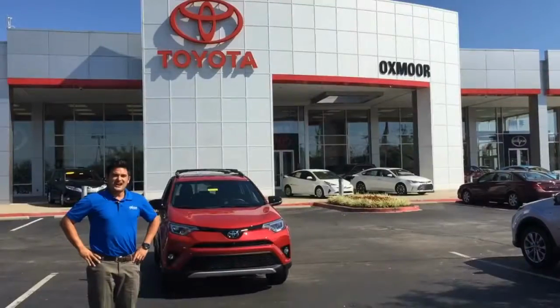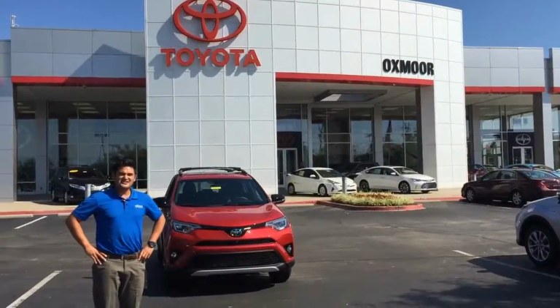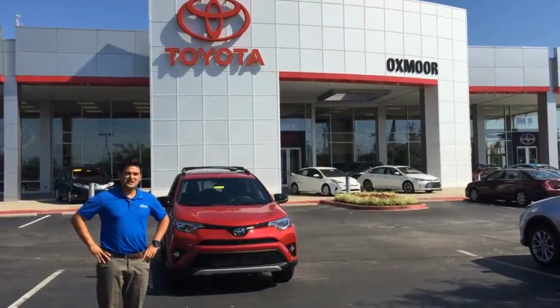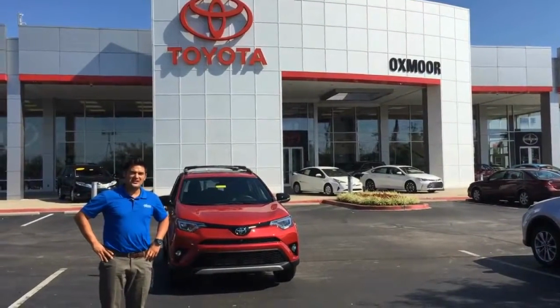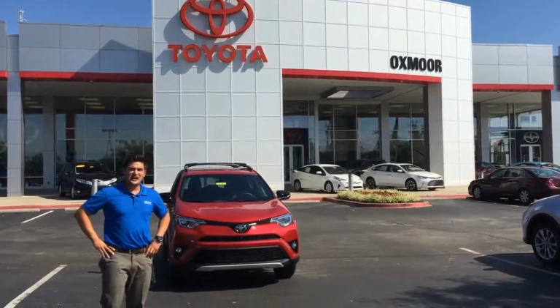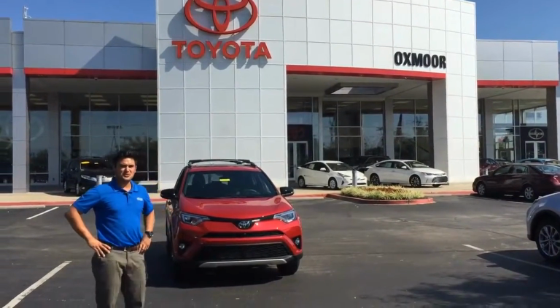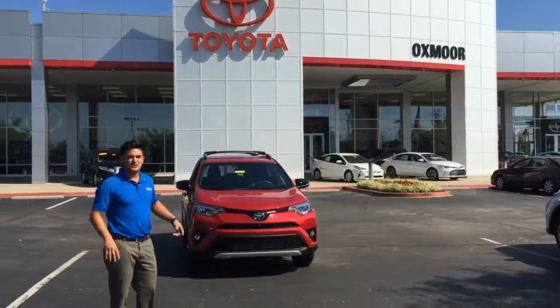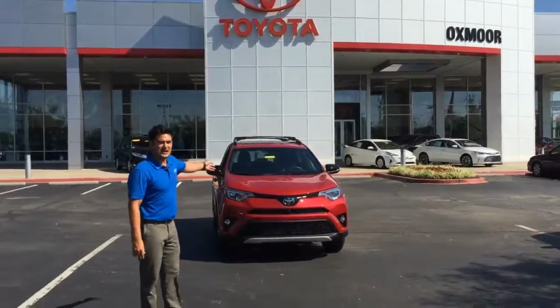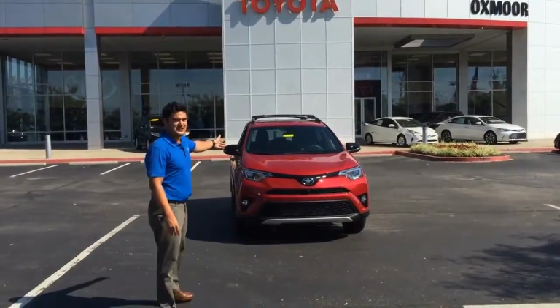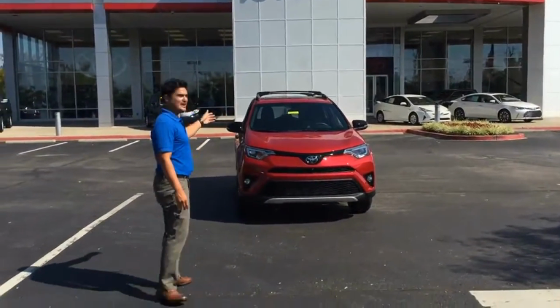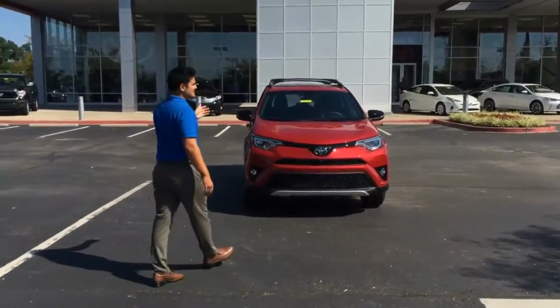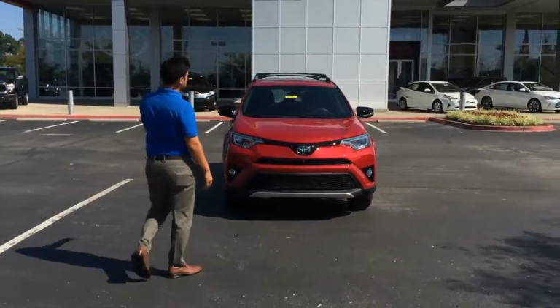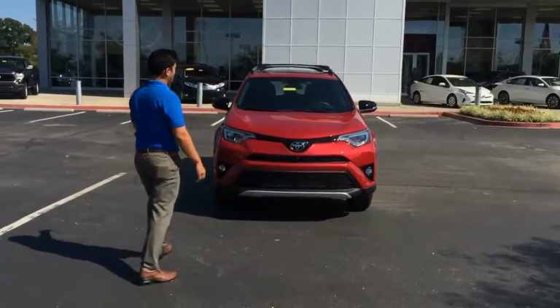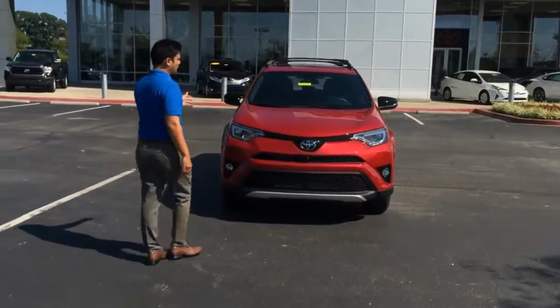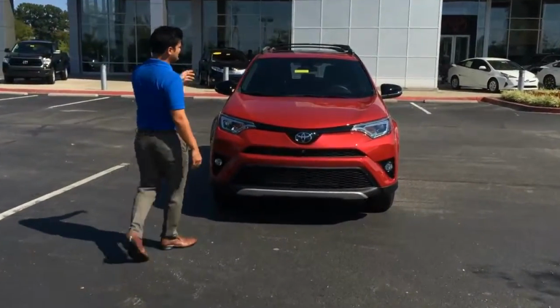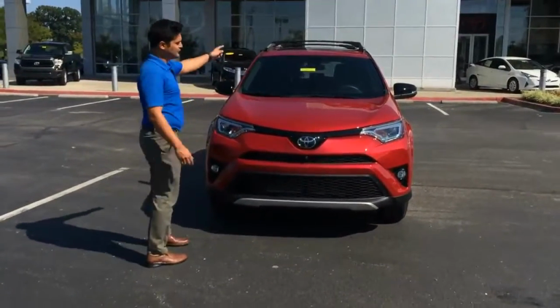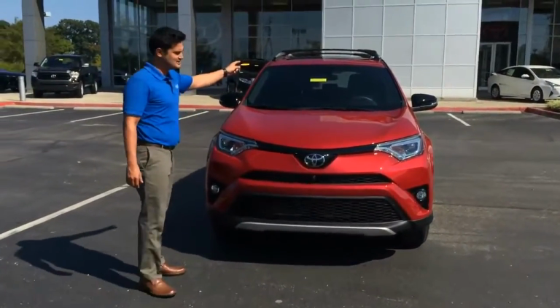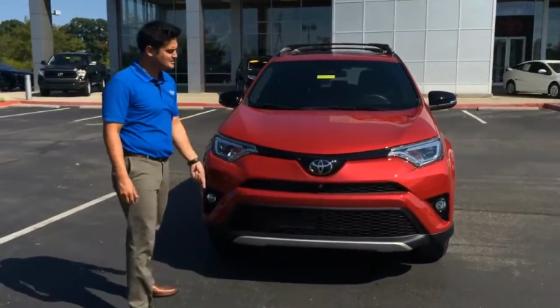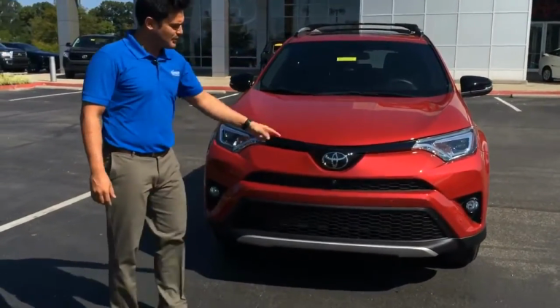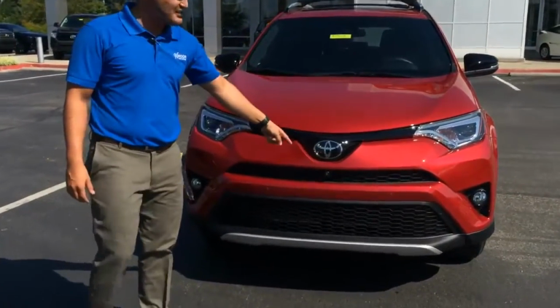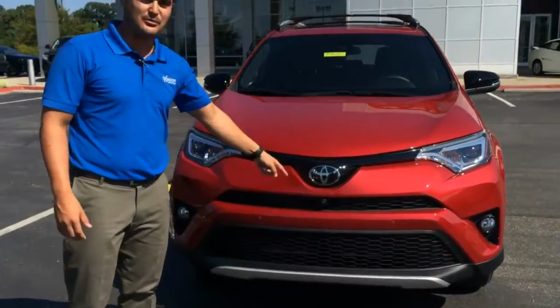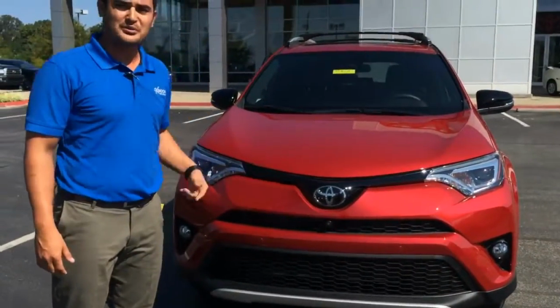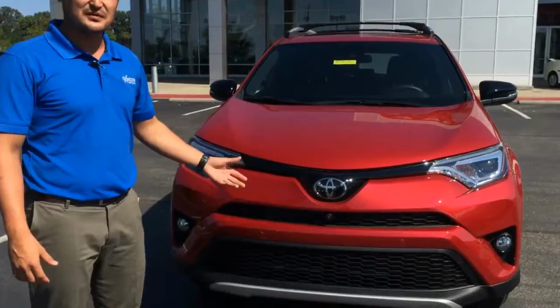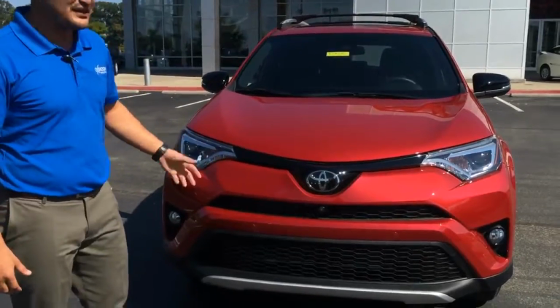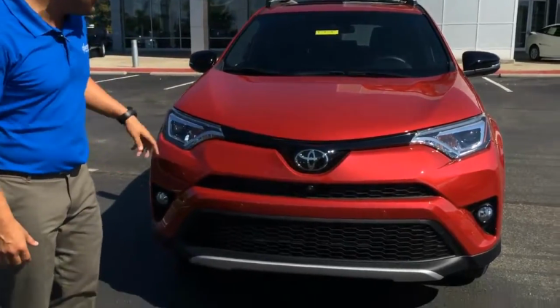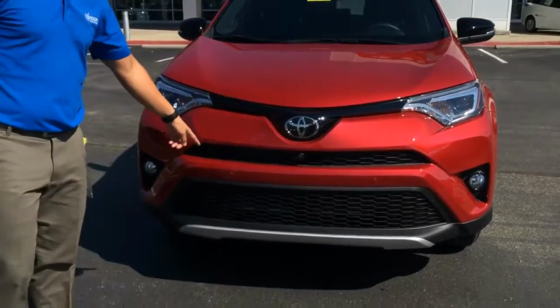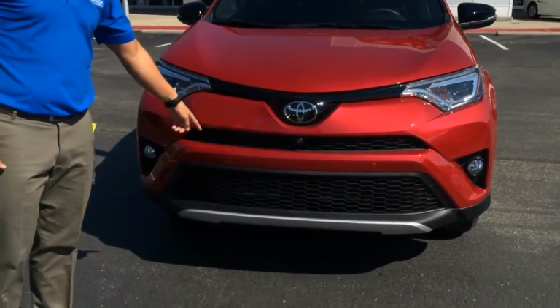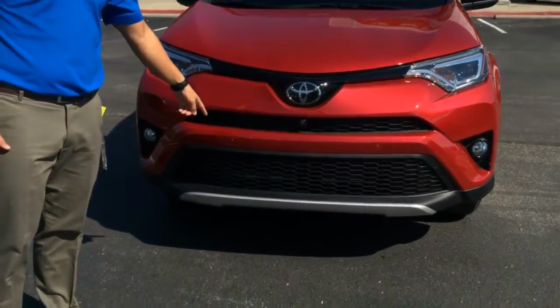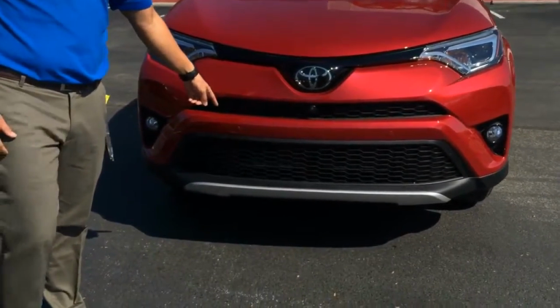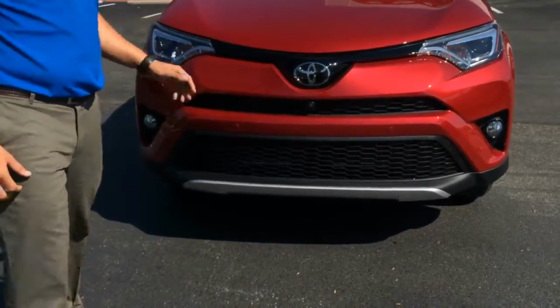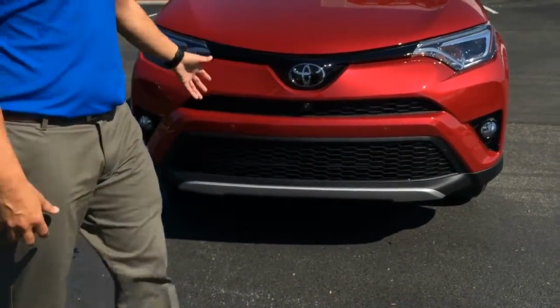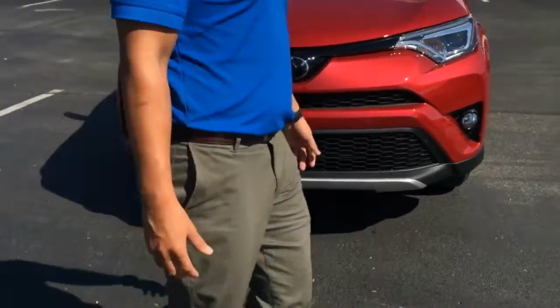Hey guys, it's Jordan Balon here at Oxmoor Toyota. I want to give you guys a peek at the 2016 Toyota RAV4 SE with a pre-collision system, bird's eye view camera, and 360-degree view of your vehicle with the Sonar Parking Assist. Fantastic safety features.